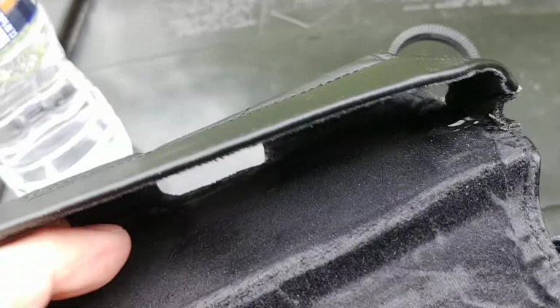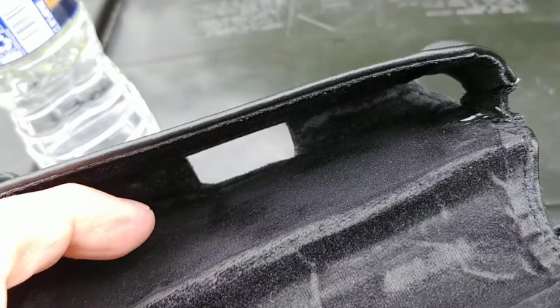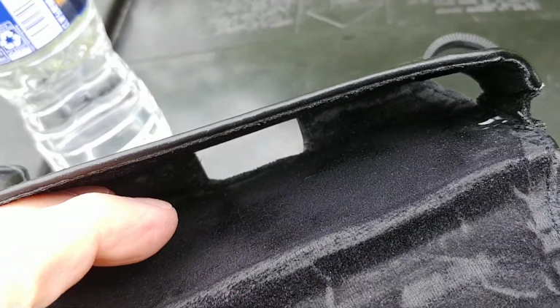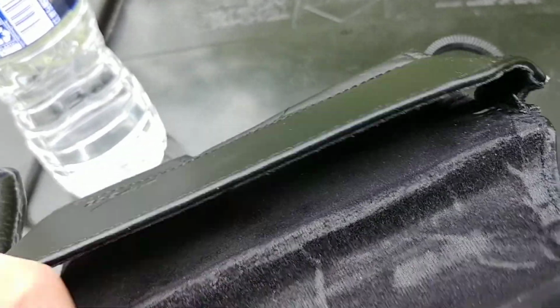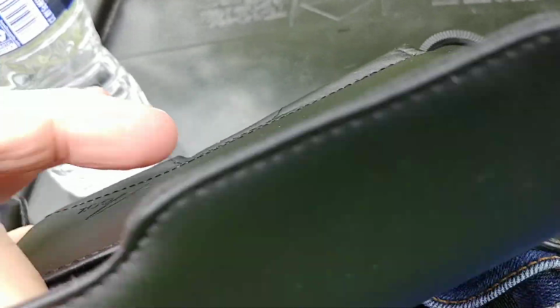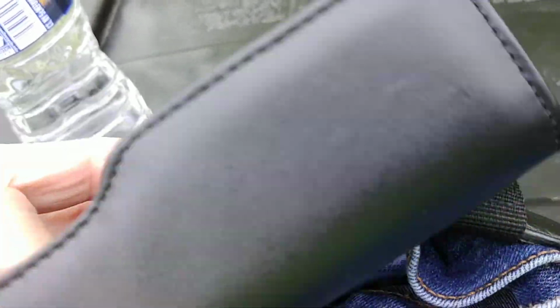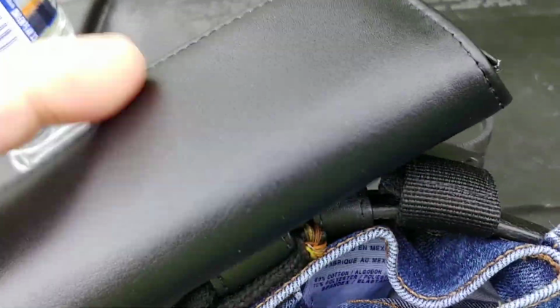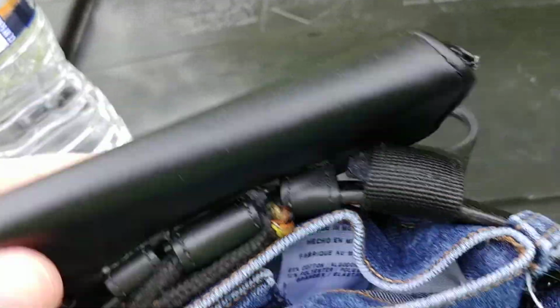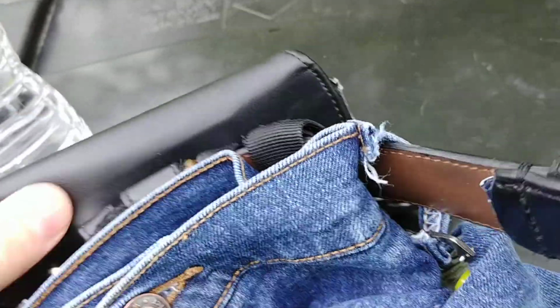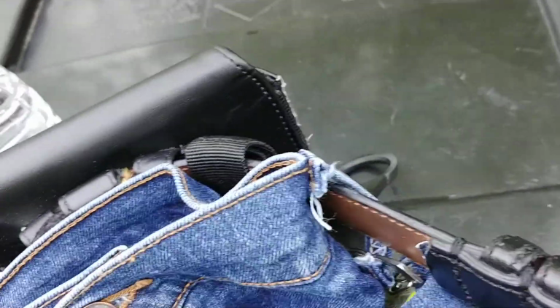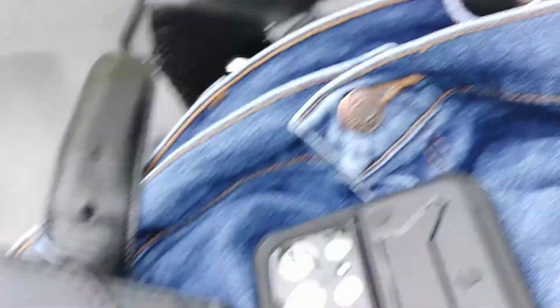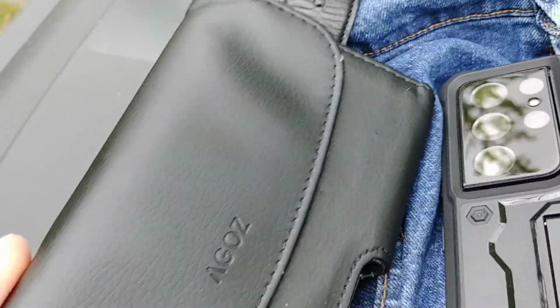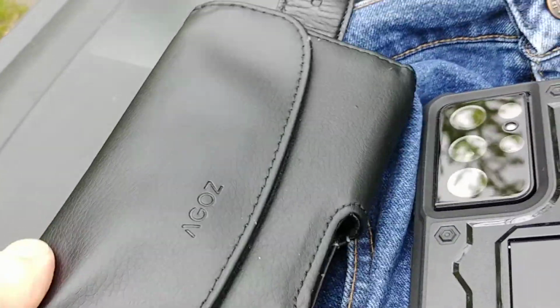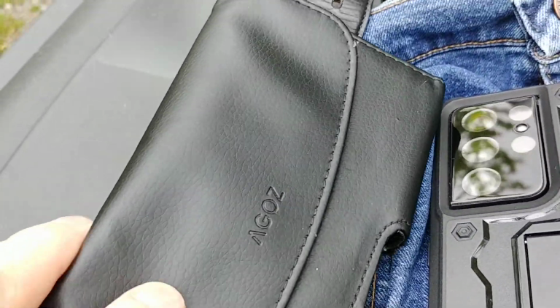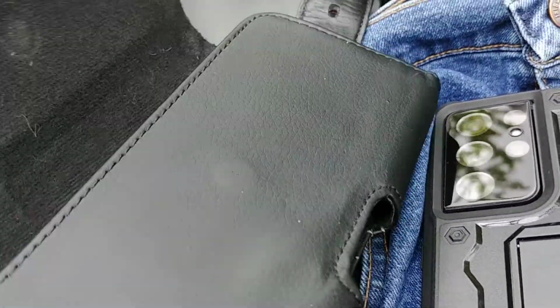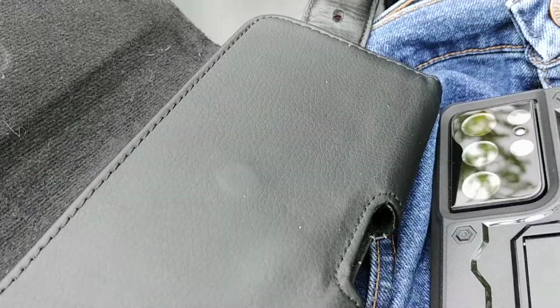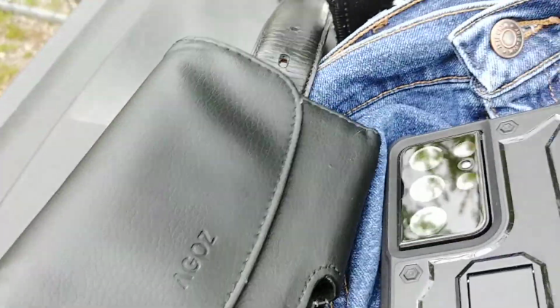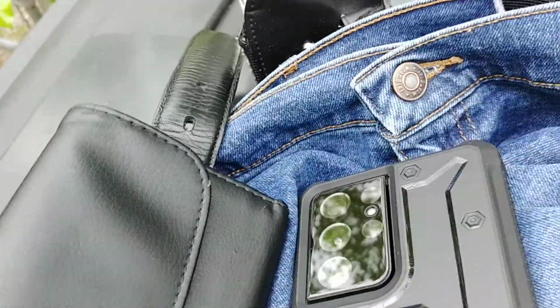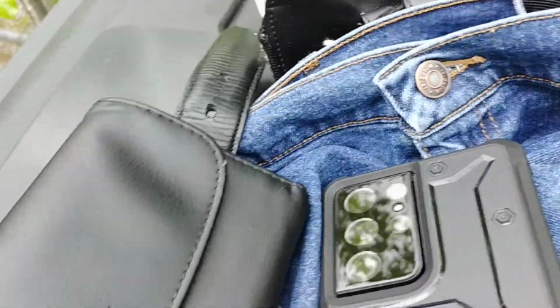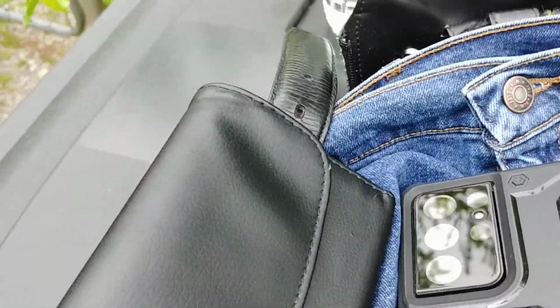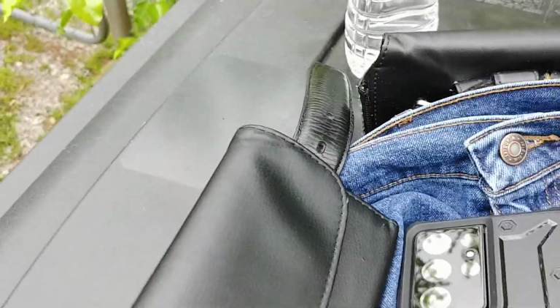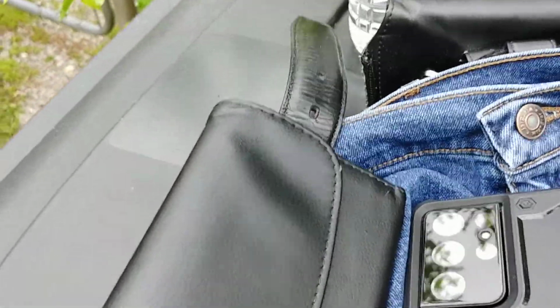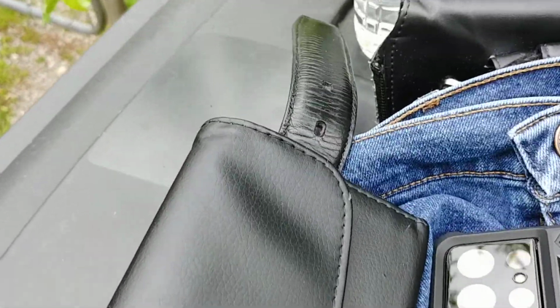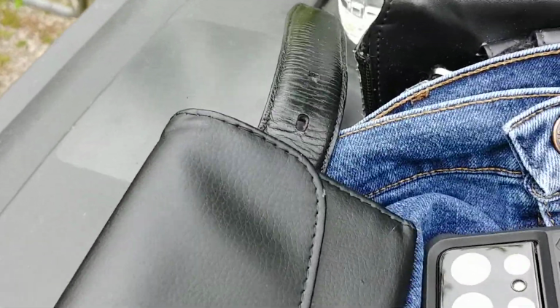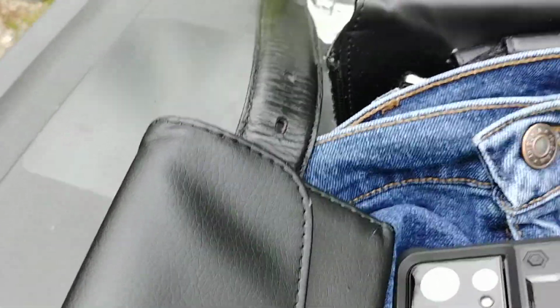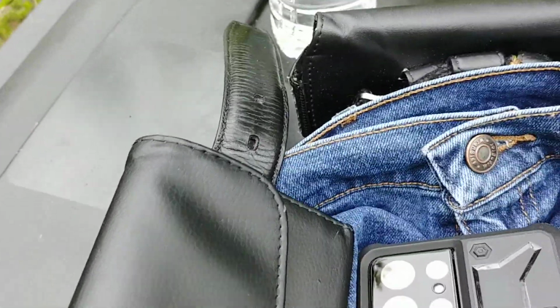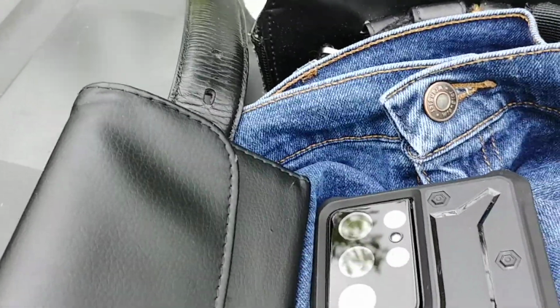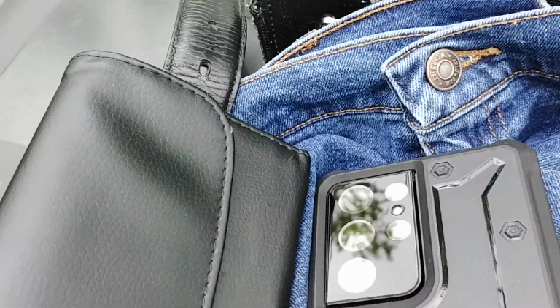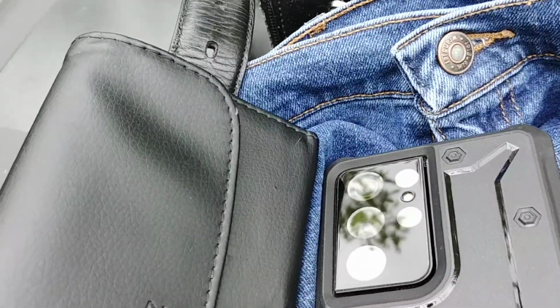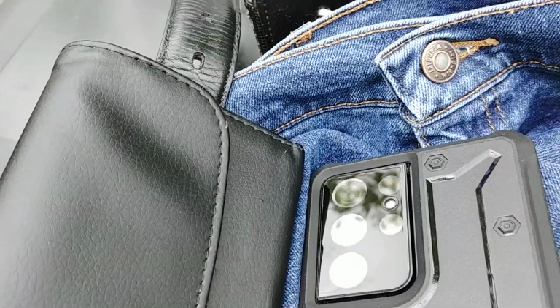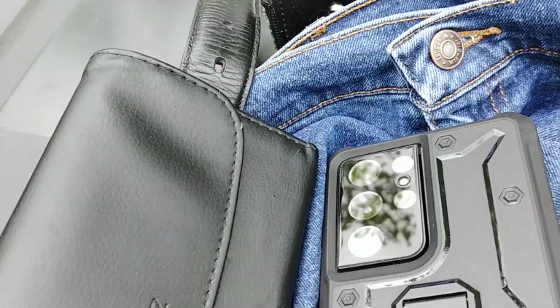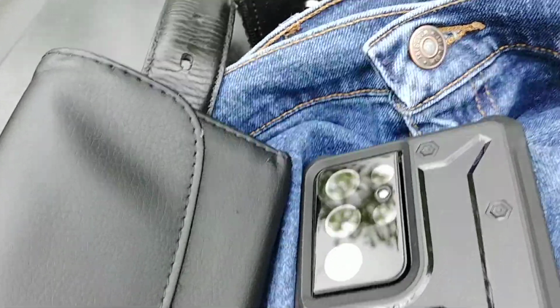That's my LG V30 I'm using. On the right side I've got an Agos case — I'm not sure how you pronounce it.